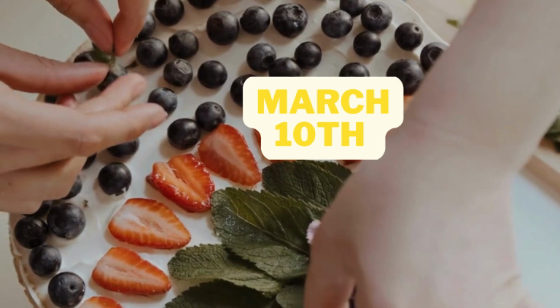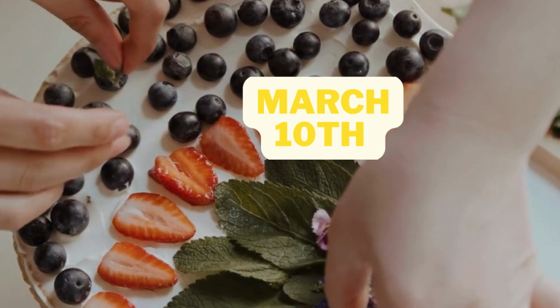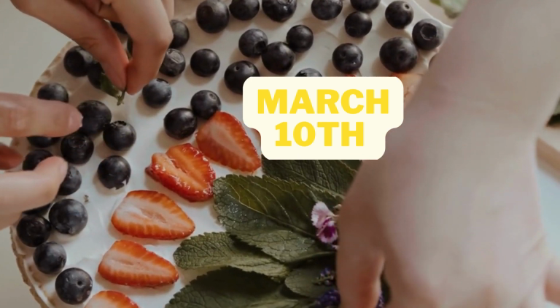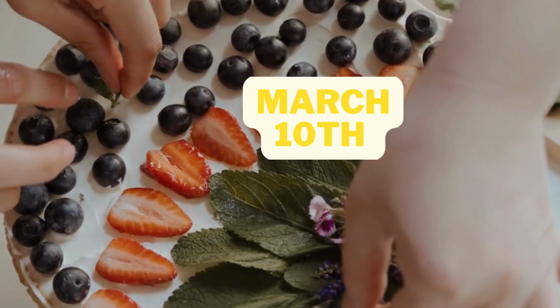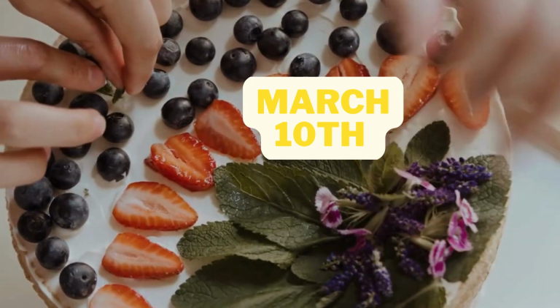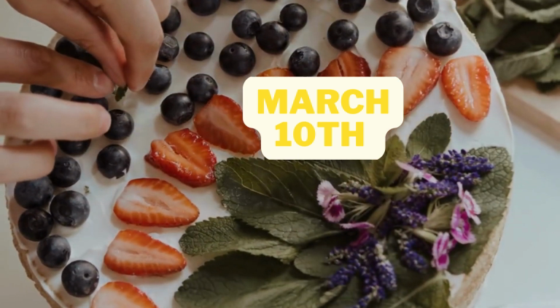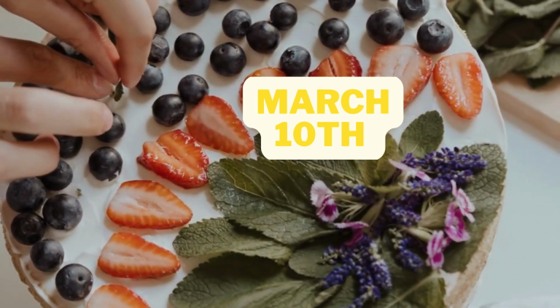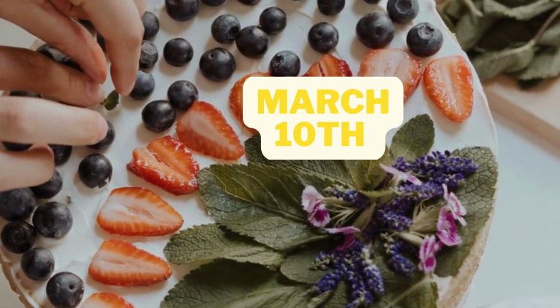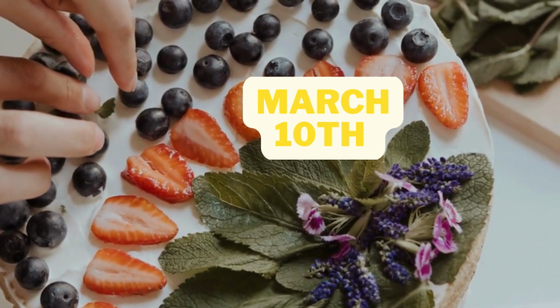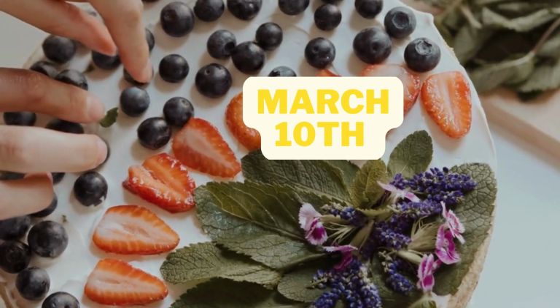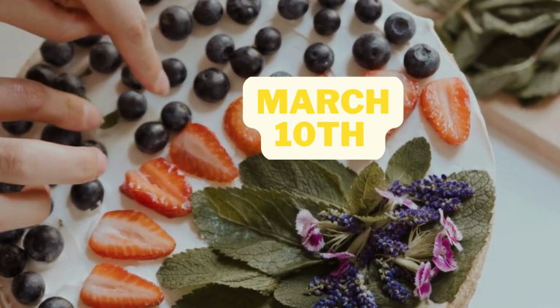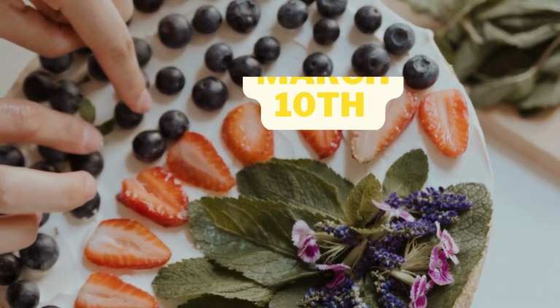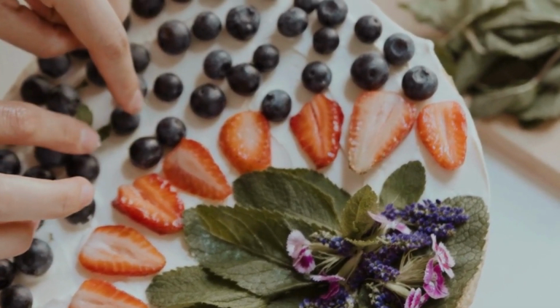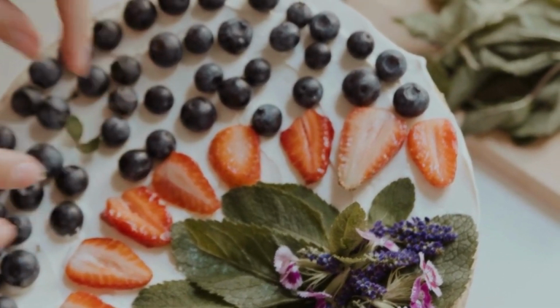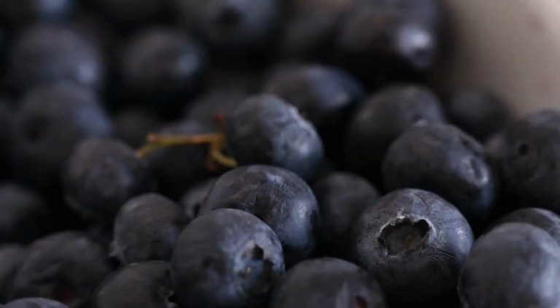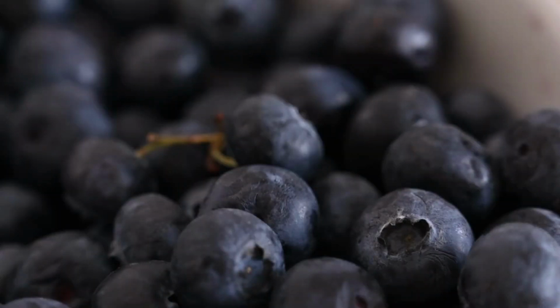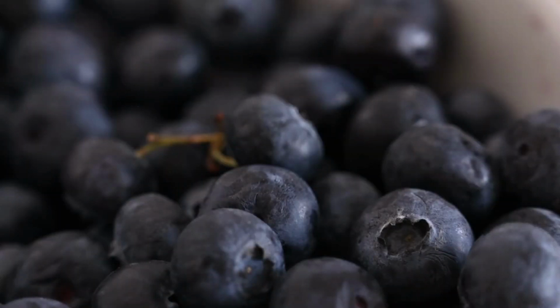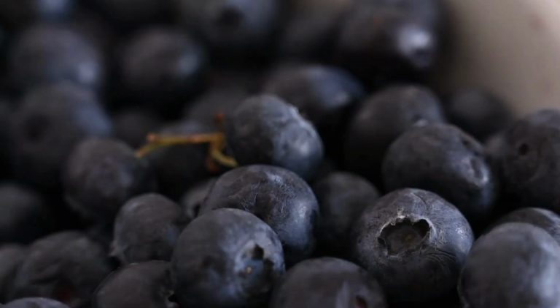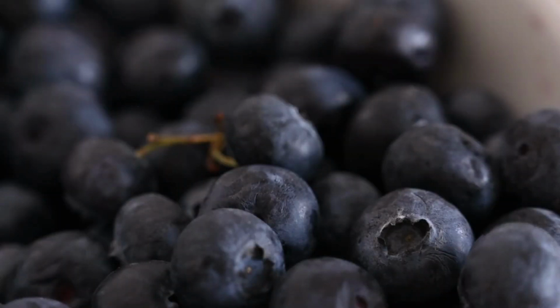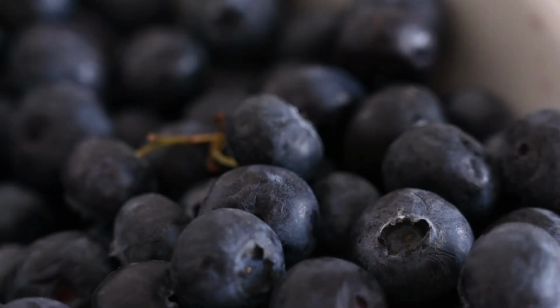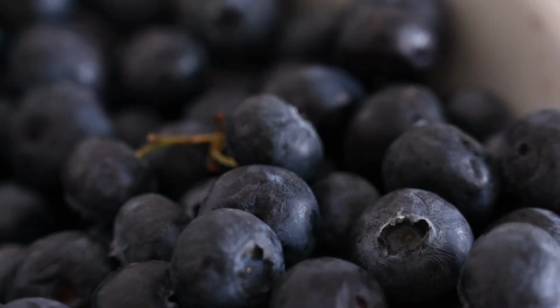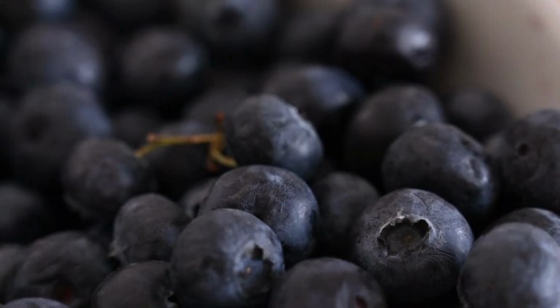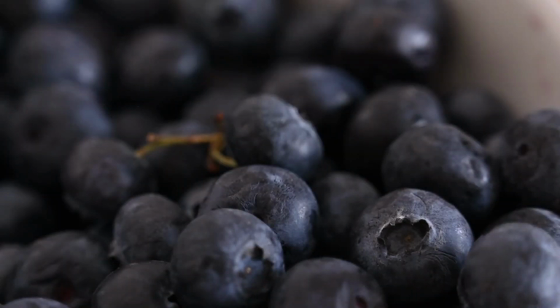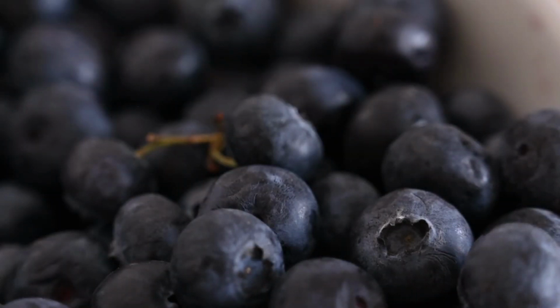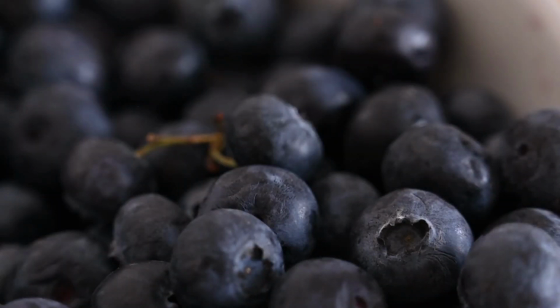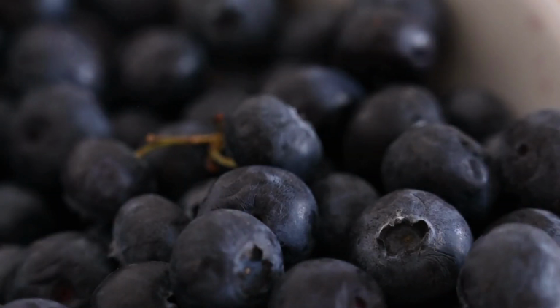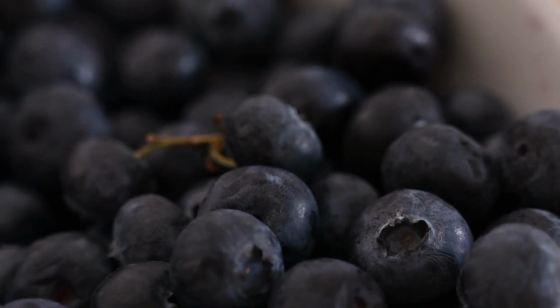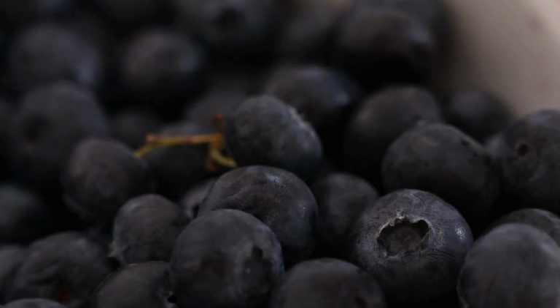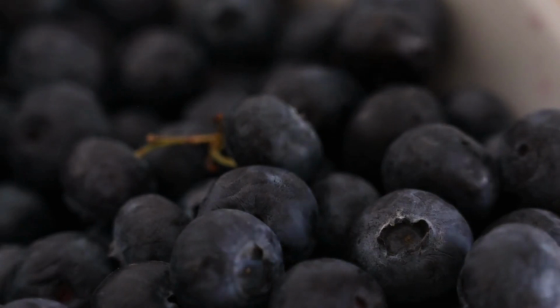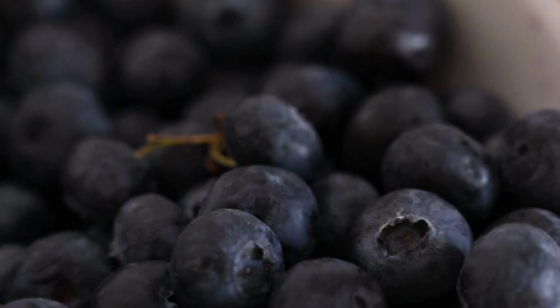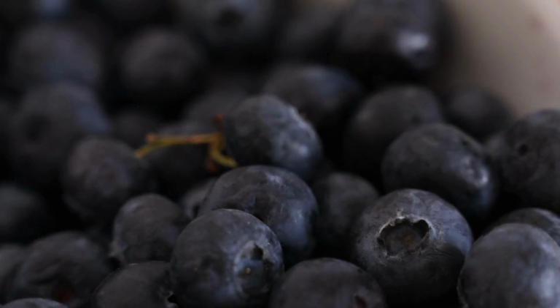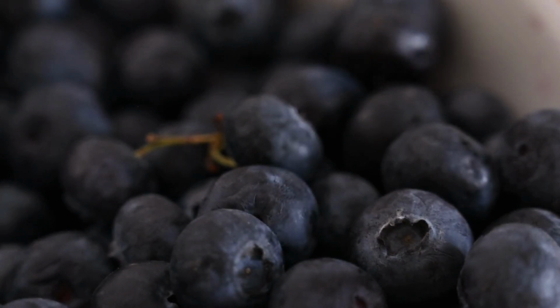Host a brunch party with blueberry popovers as the star attraction. Invite your friends and family over and serve up a delicious spread of blueberry popovers, fresh fruit, and other breakfast favorites.